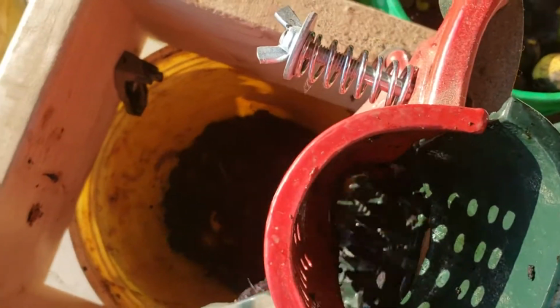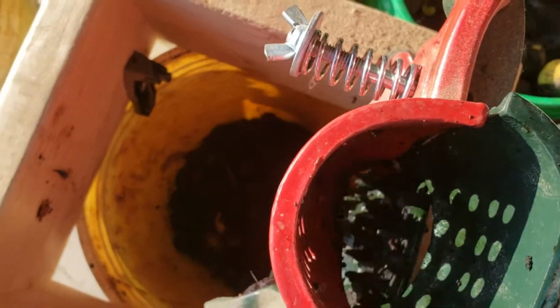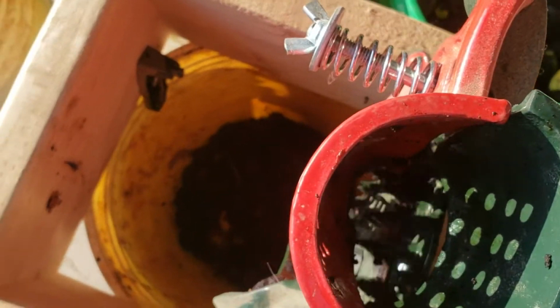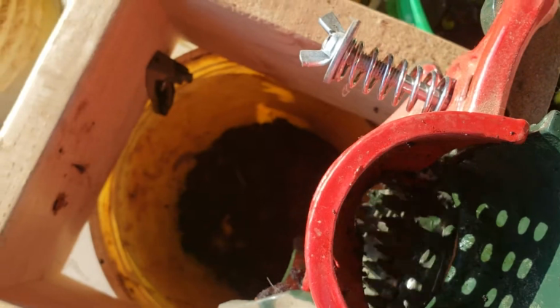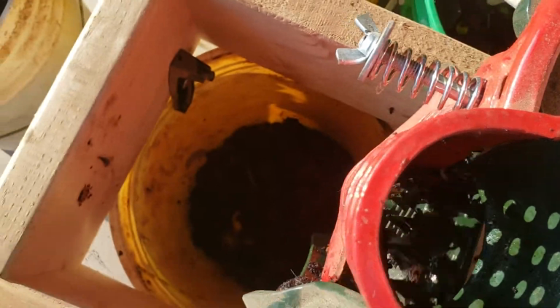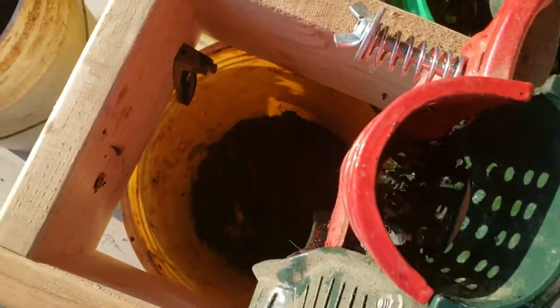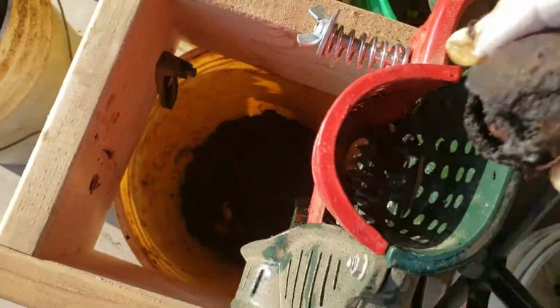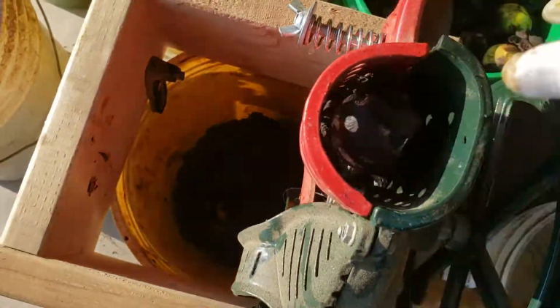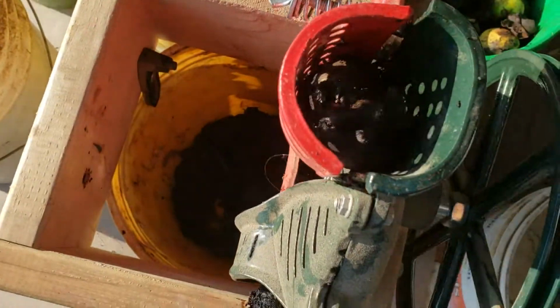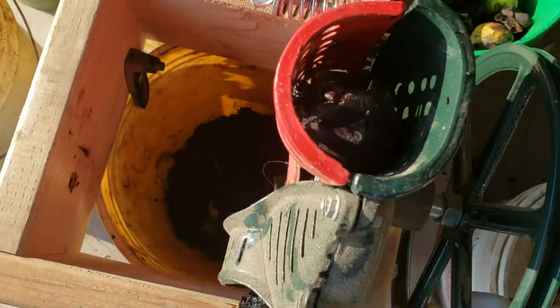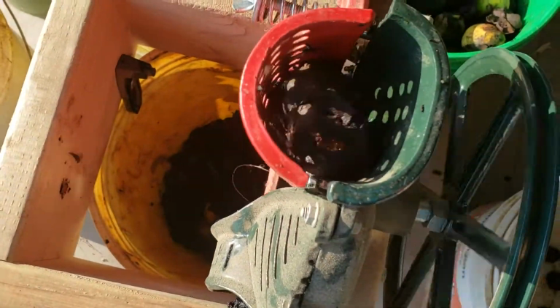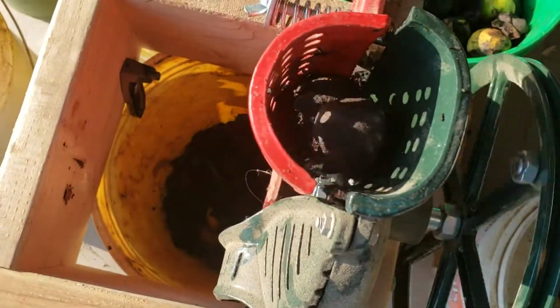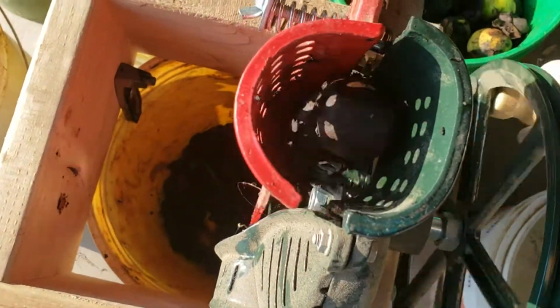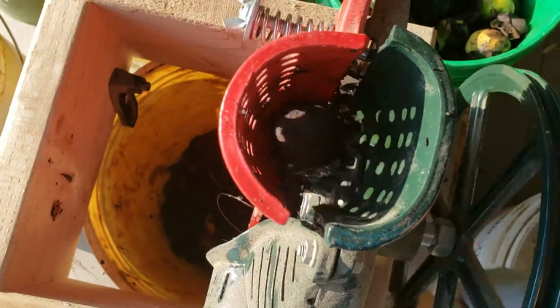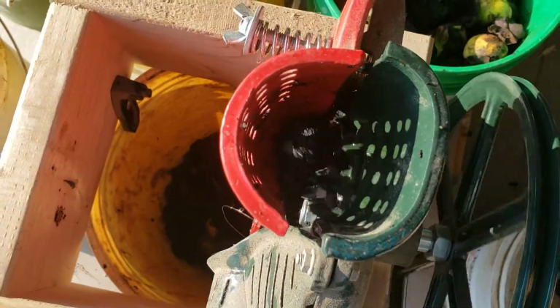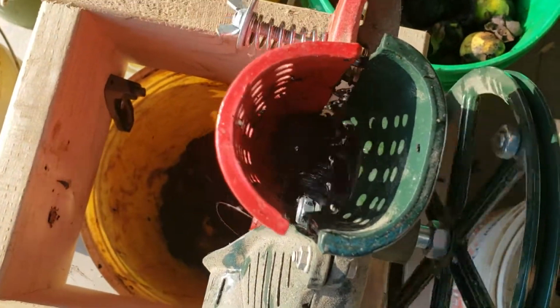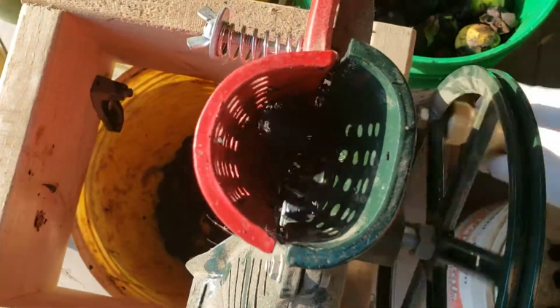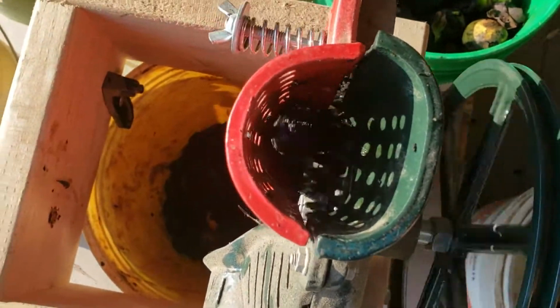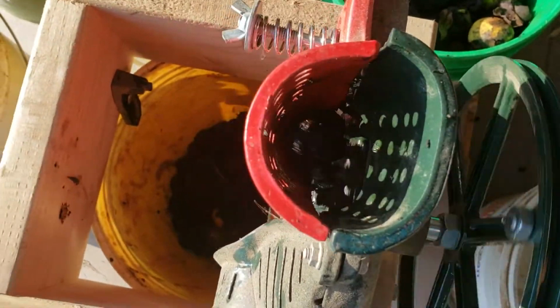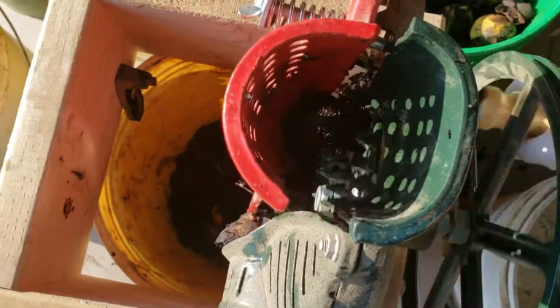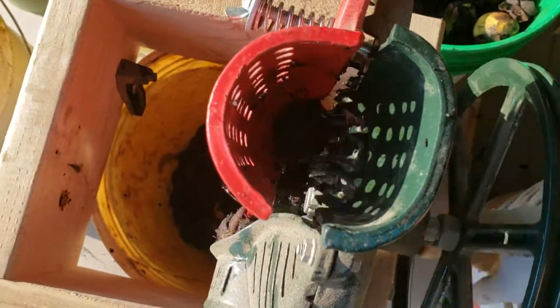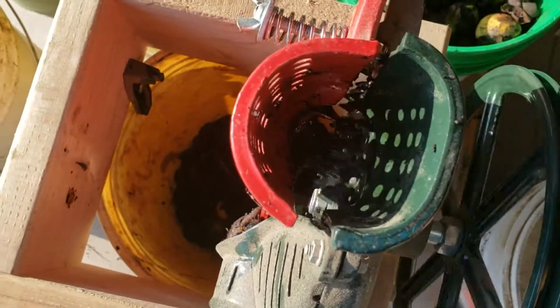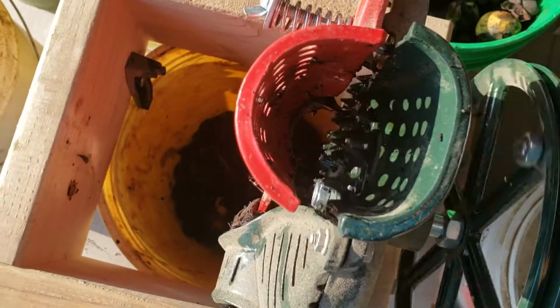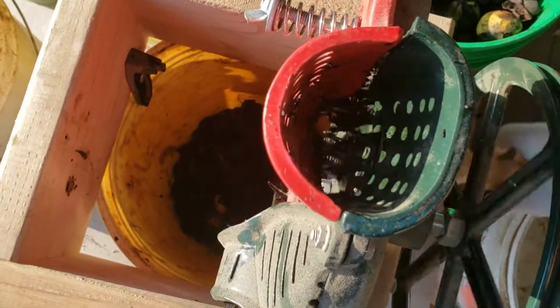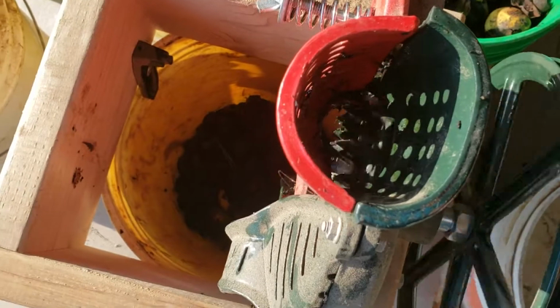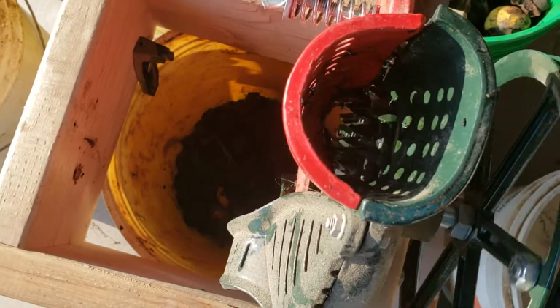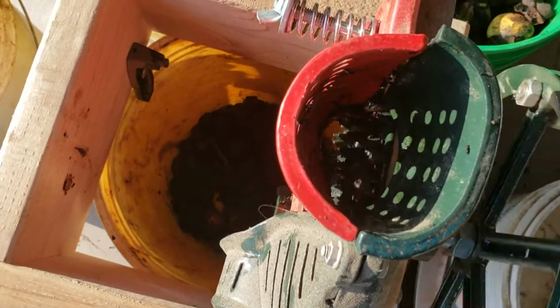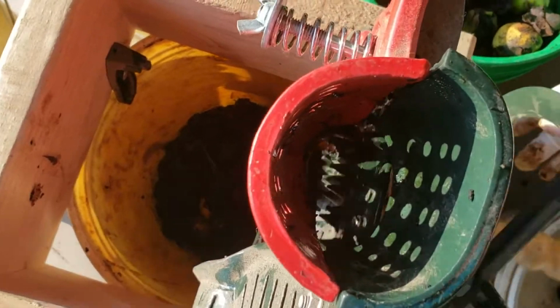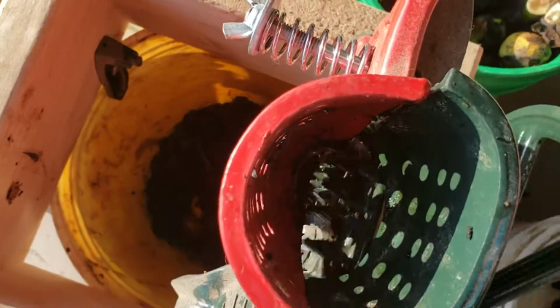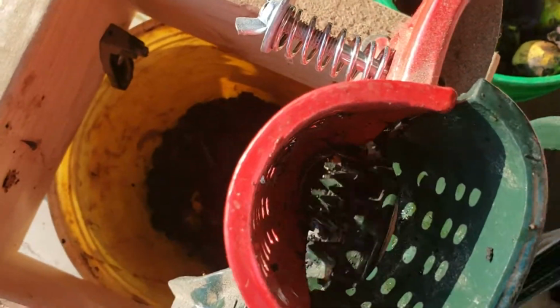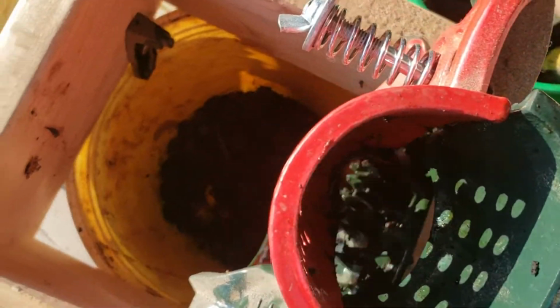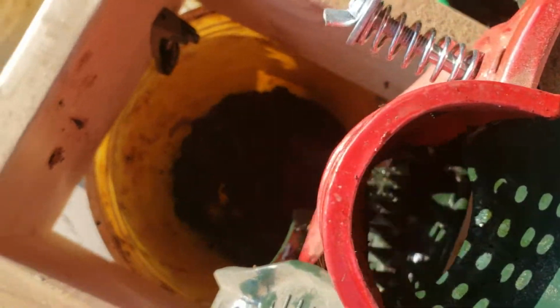But ever since I put out that review, people said, well how does it do with walnuts? And I said, well, maybe it's time this fall to run some walnuts through it.